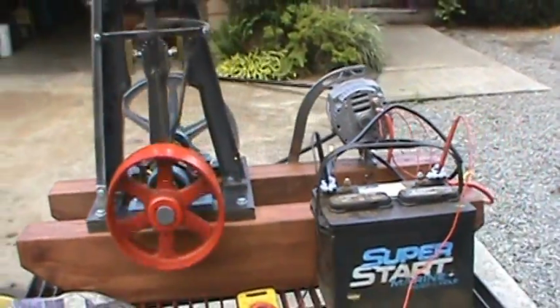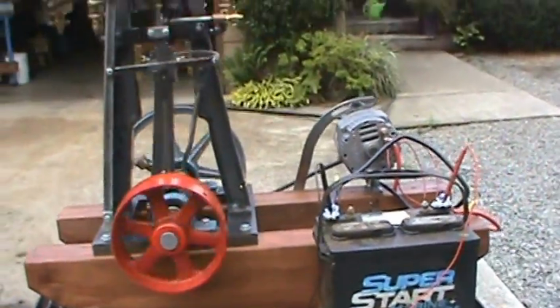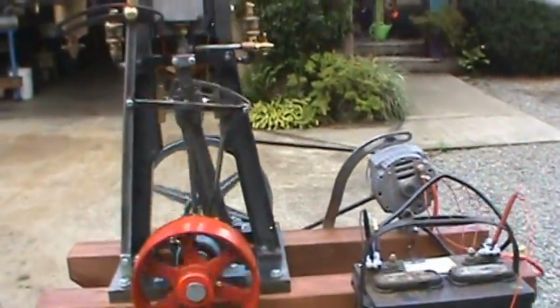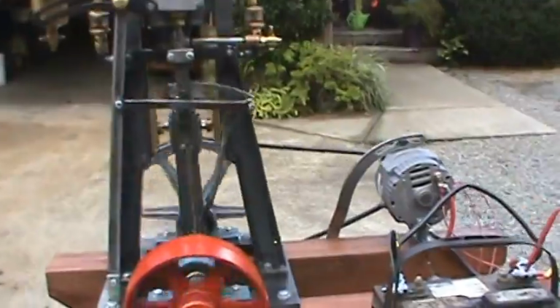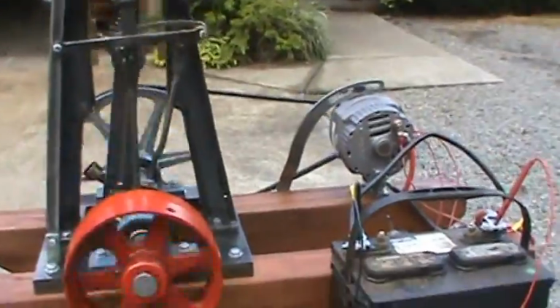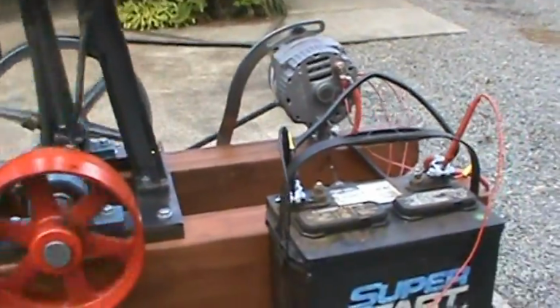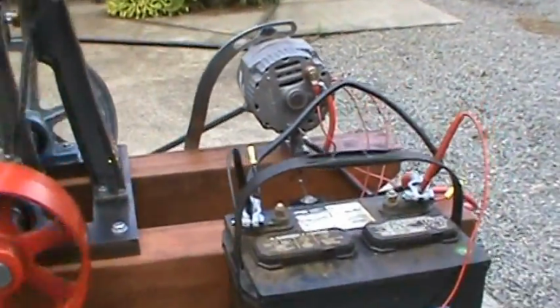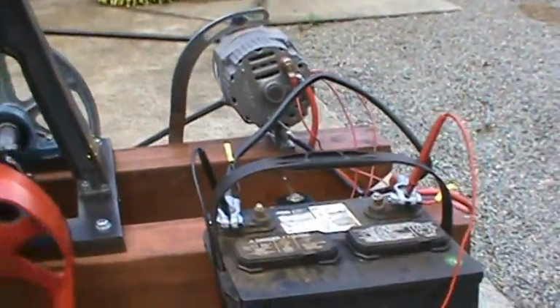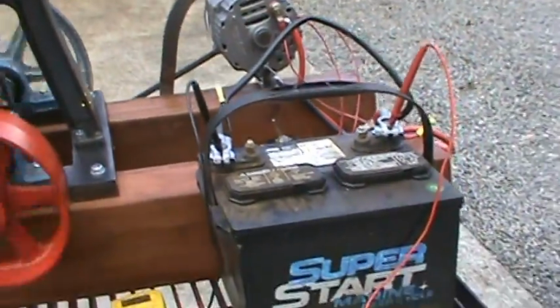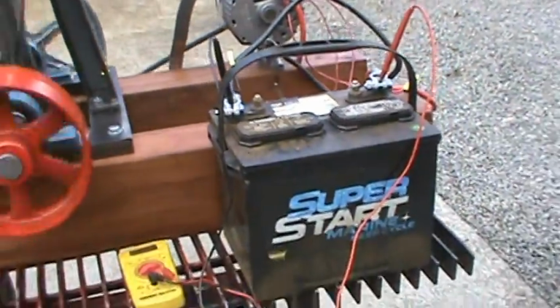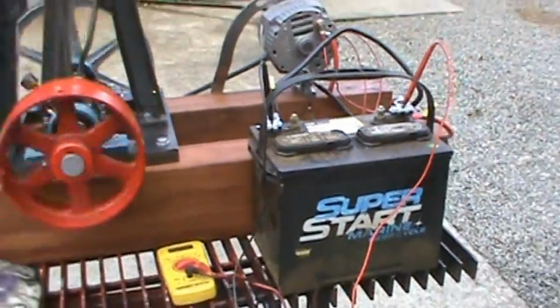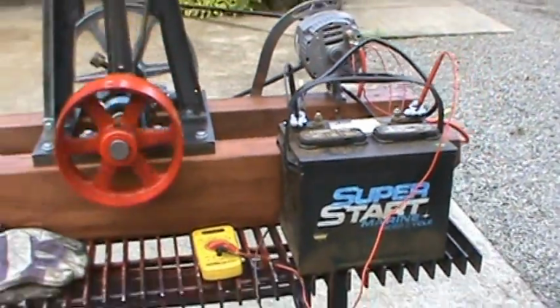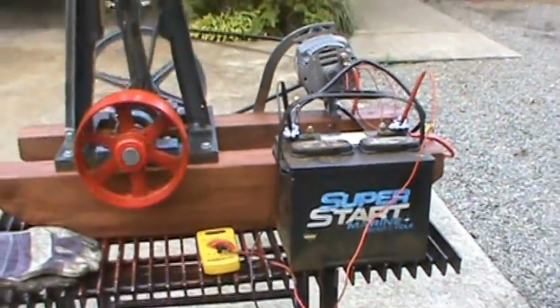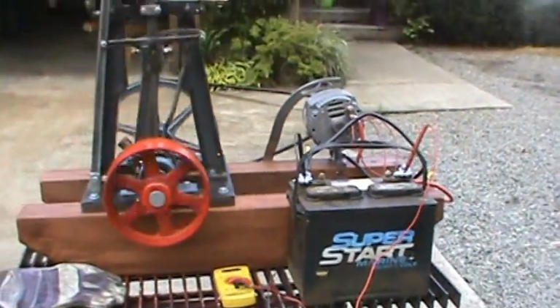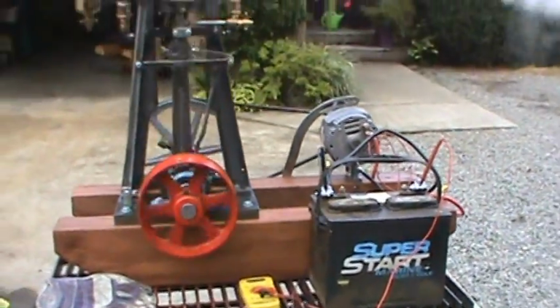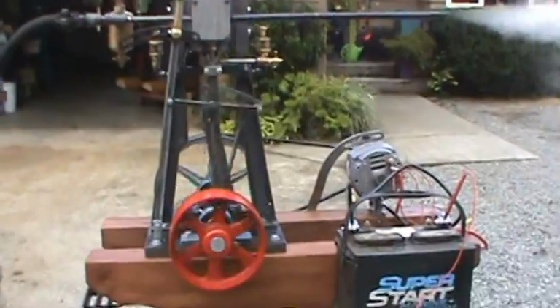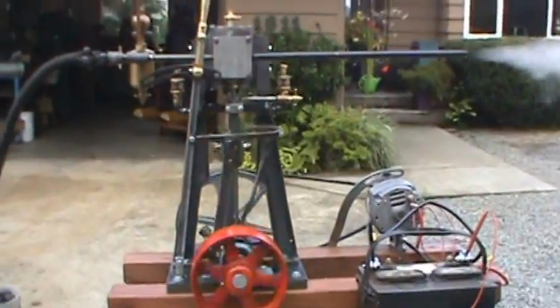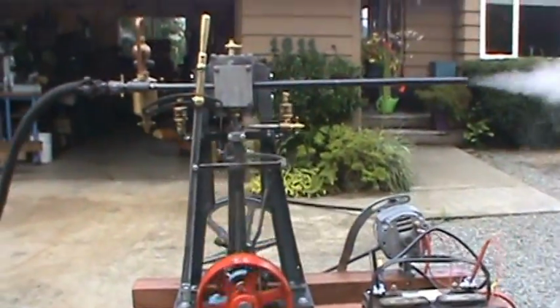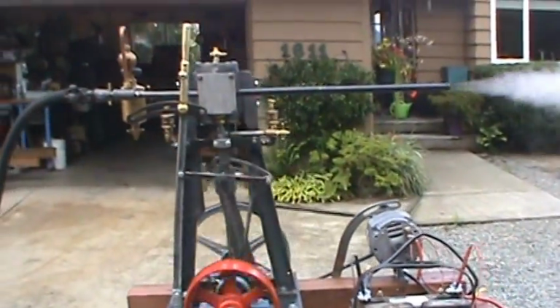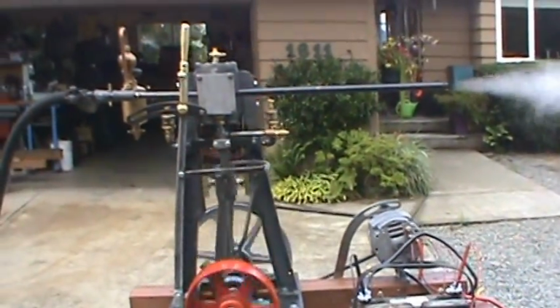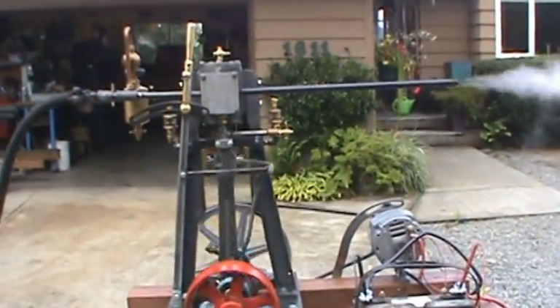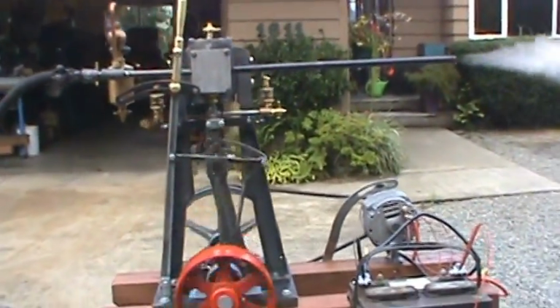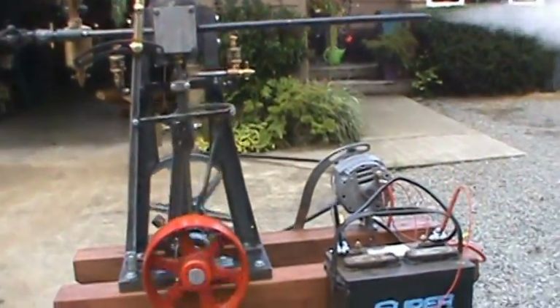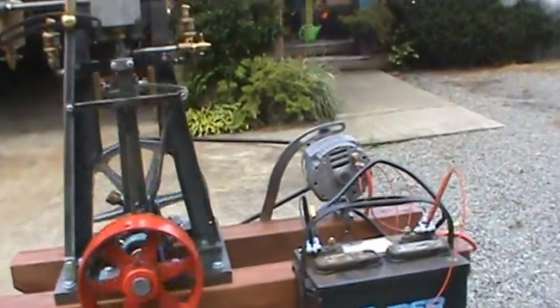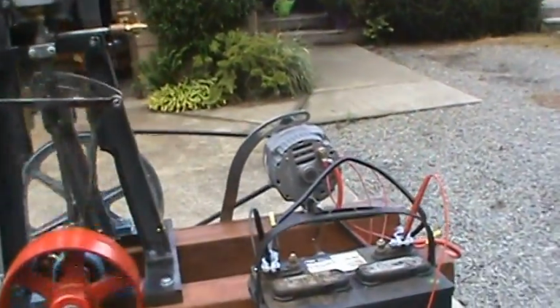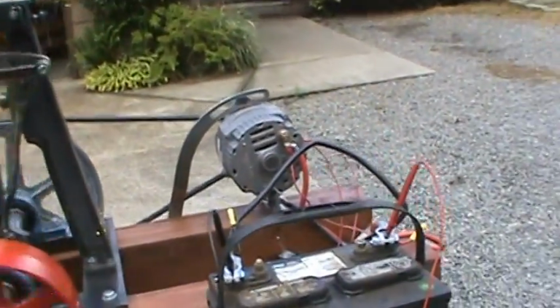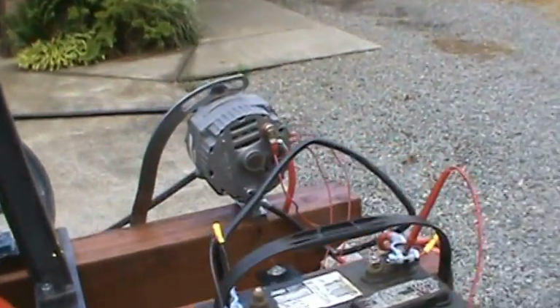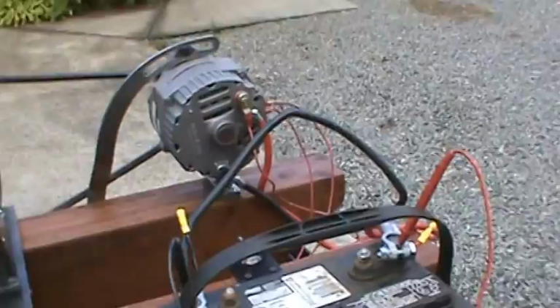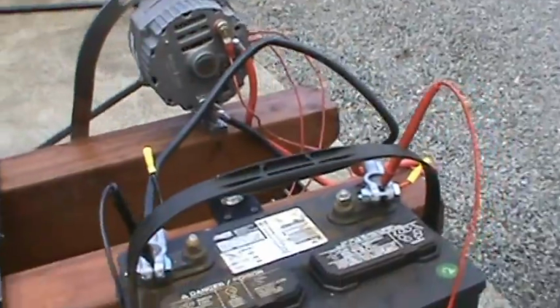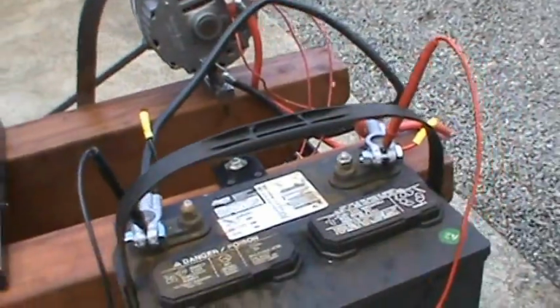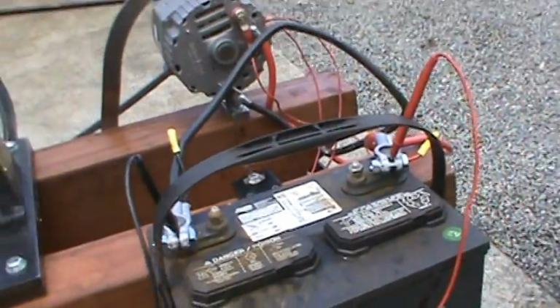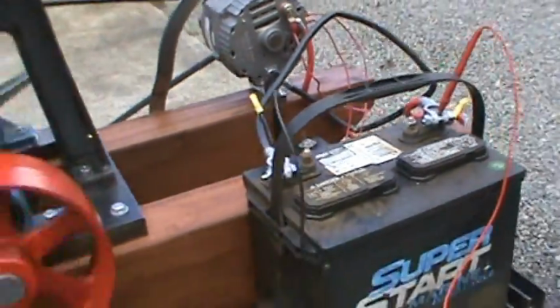So it'll be on eBay. It won't include the battery, because I don't think I should be shipping the battery and you'll probably want to provide your own battery bank. From there you go with an inverter that gives you AC power.